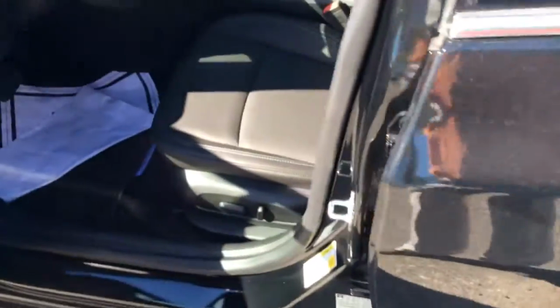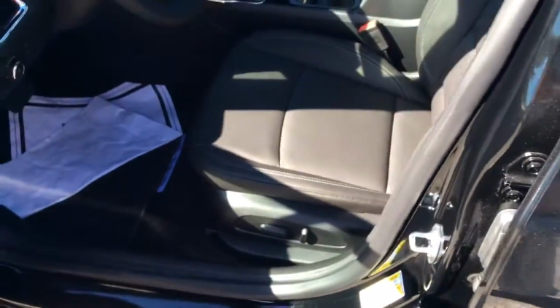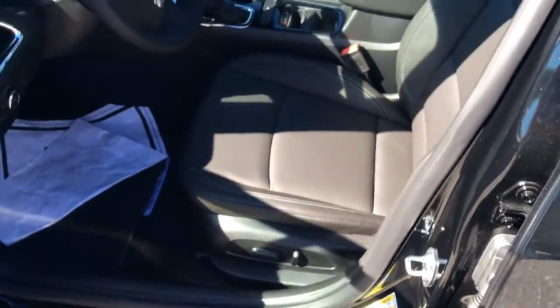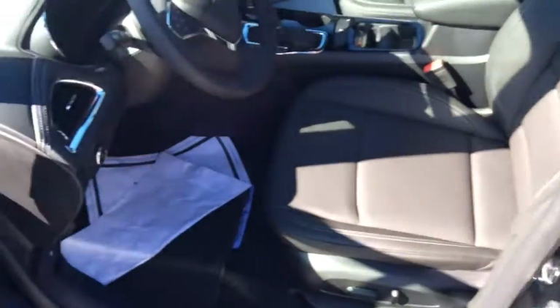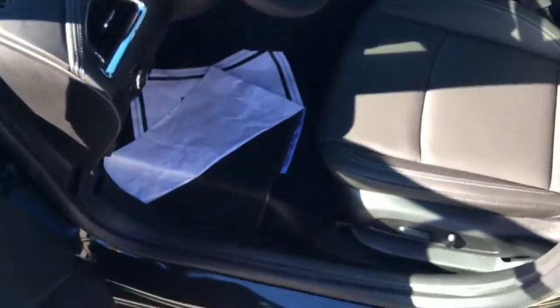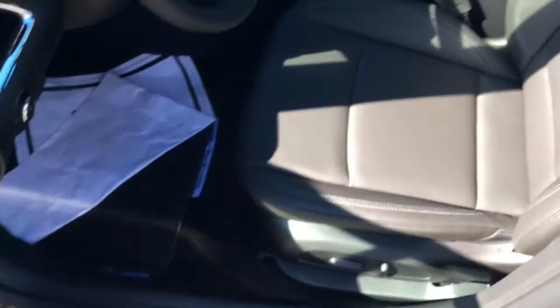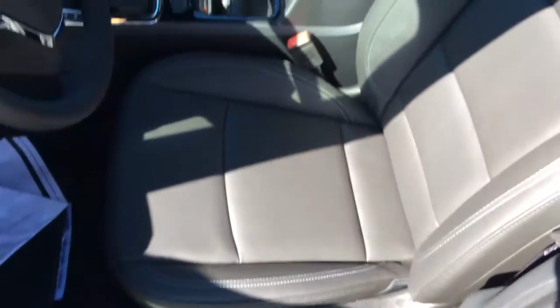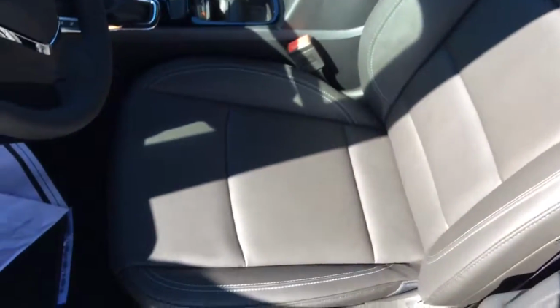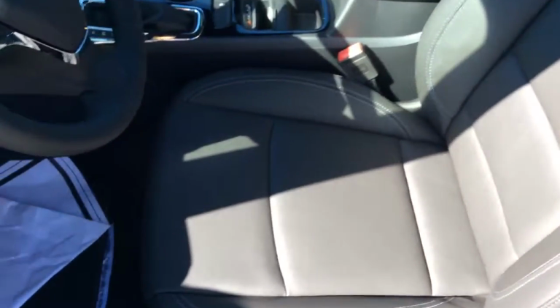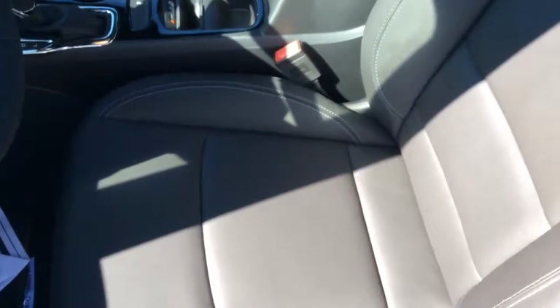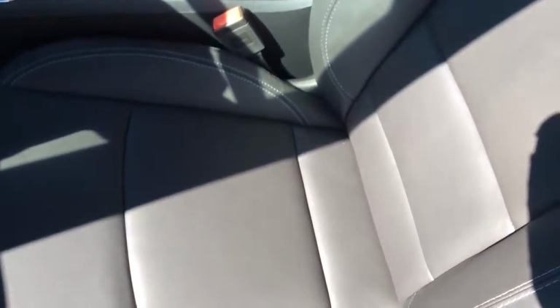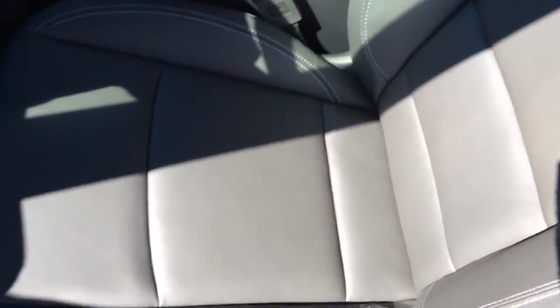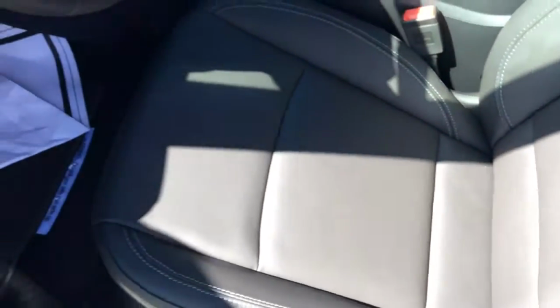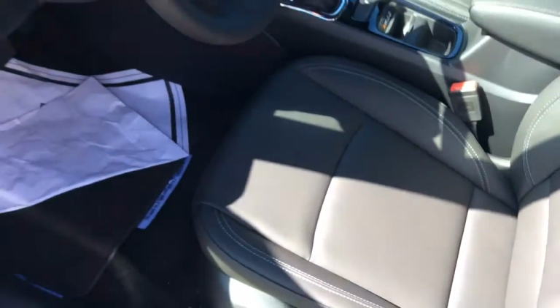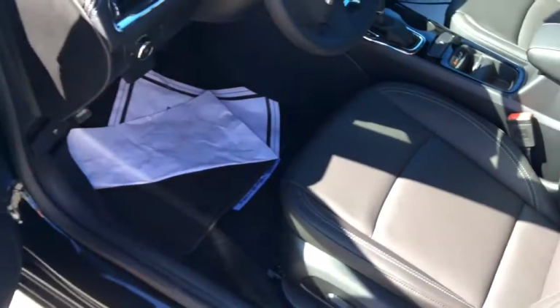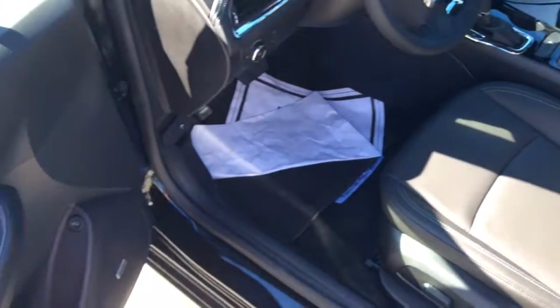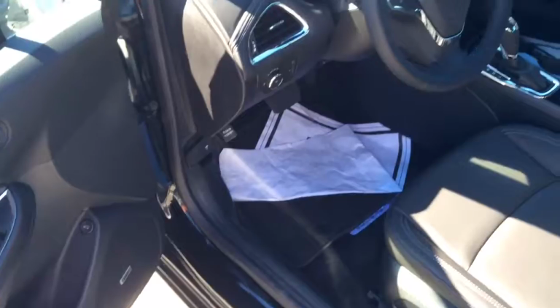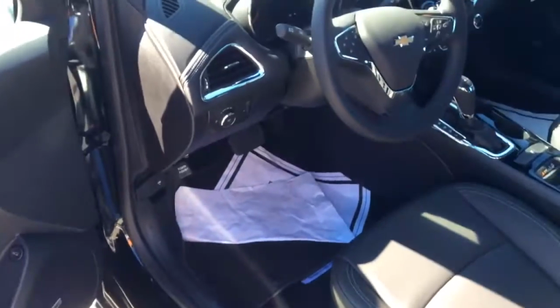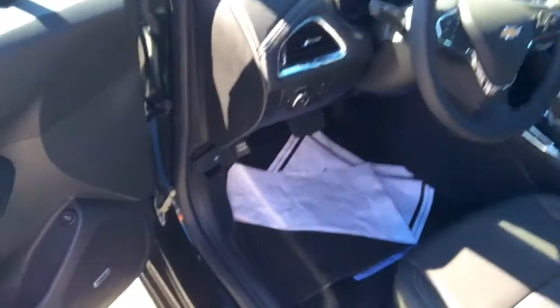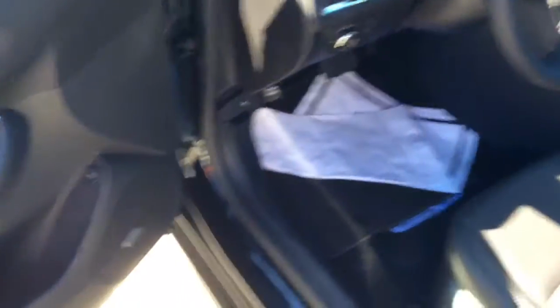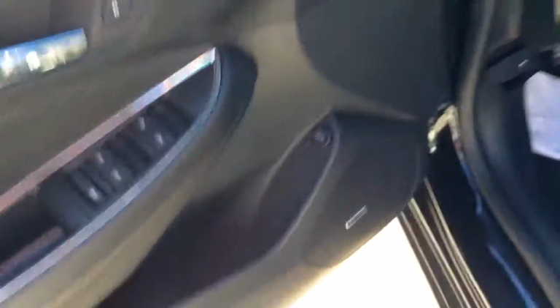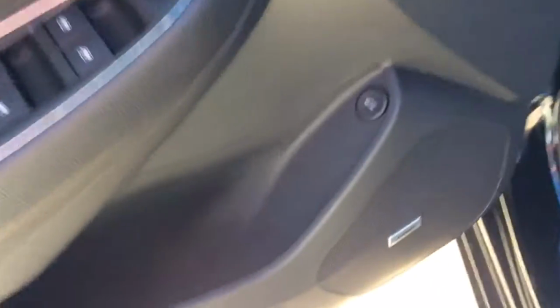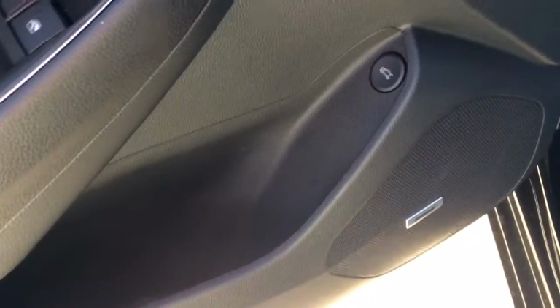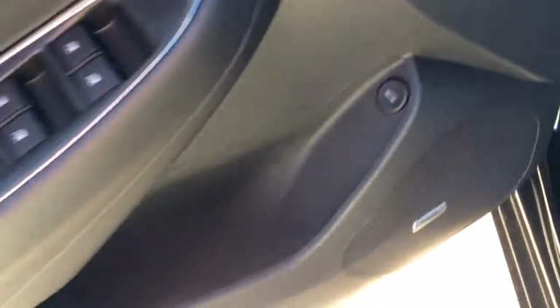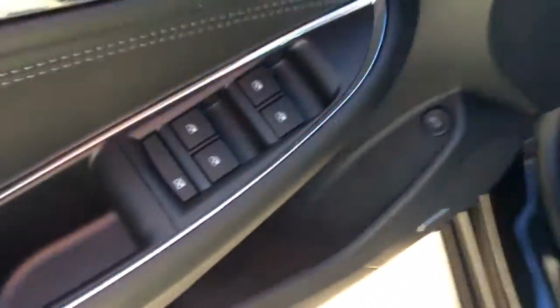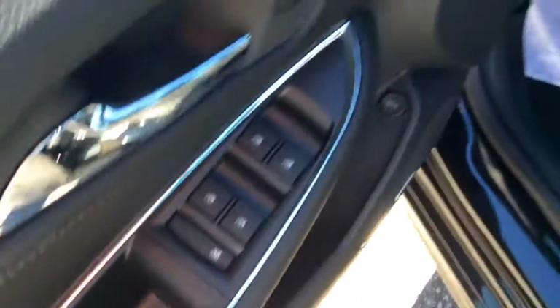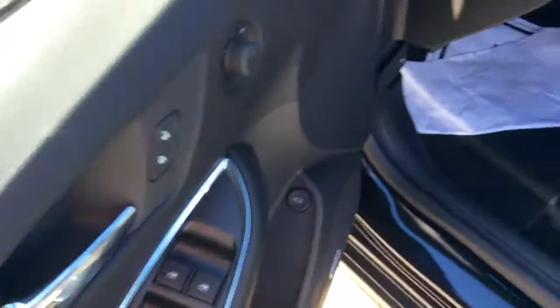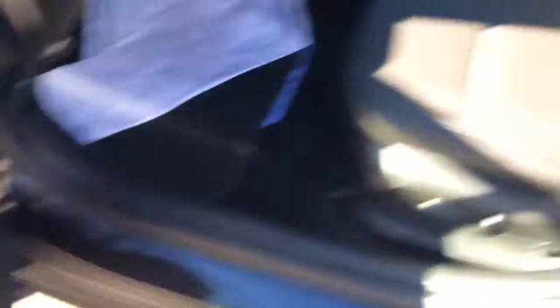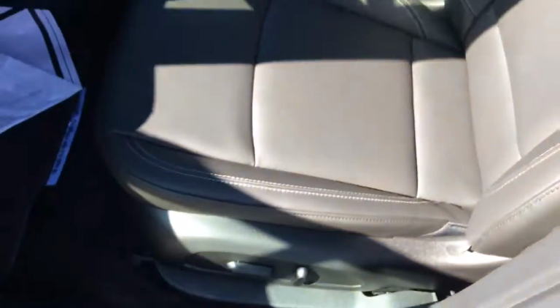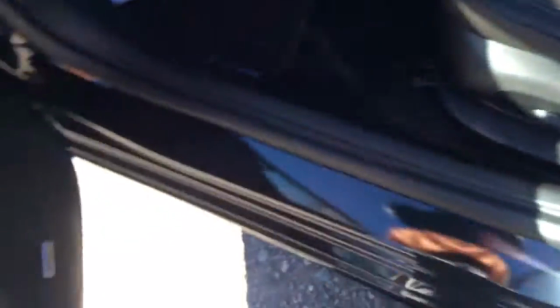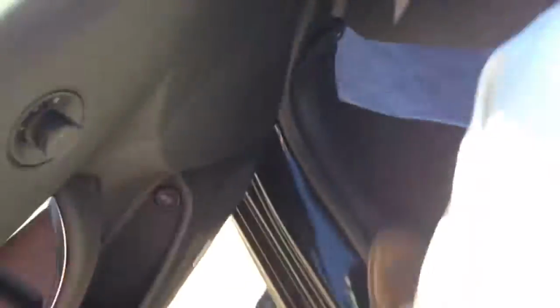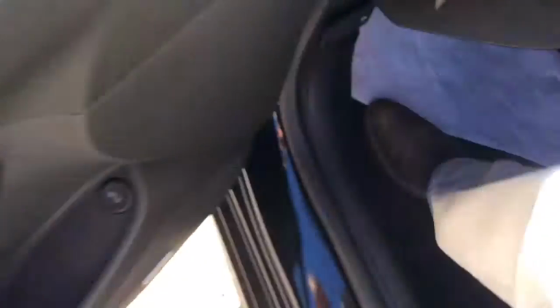The inside is equipped with black leather. It's got heated seats in the front and back, and it is the Premier package, so you will have all the bells and whistles — that includes a Bose sound system, power windows, power locks, power seats, all that good stuff.